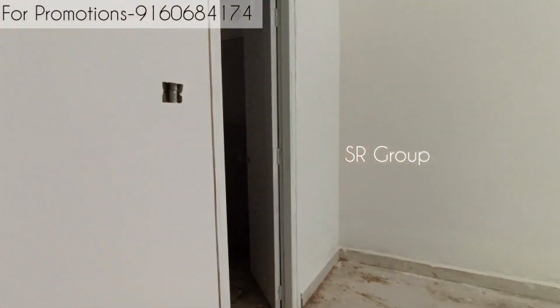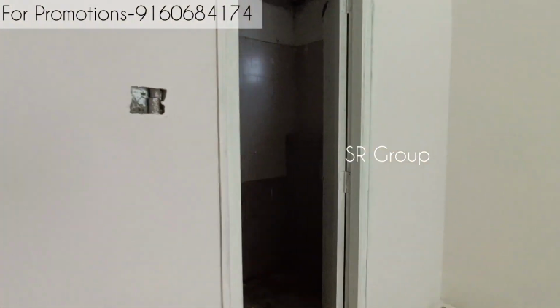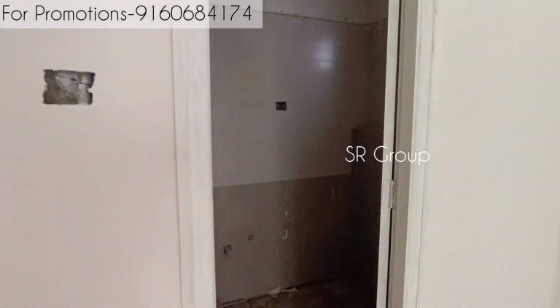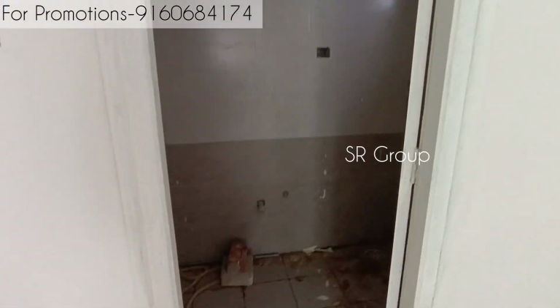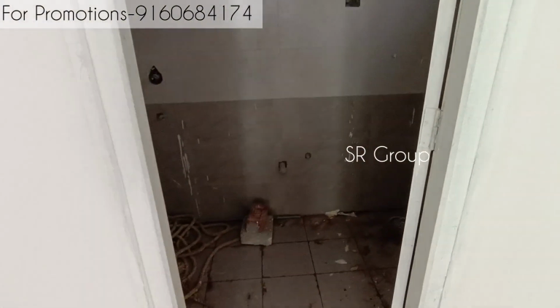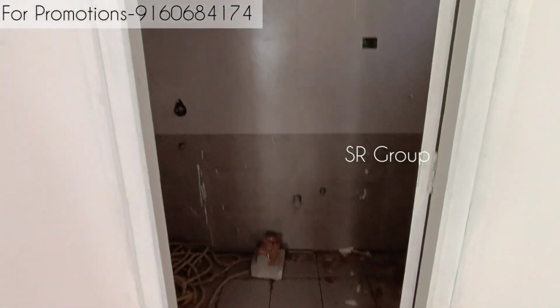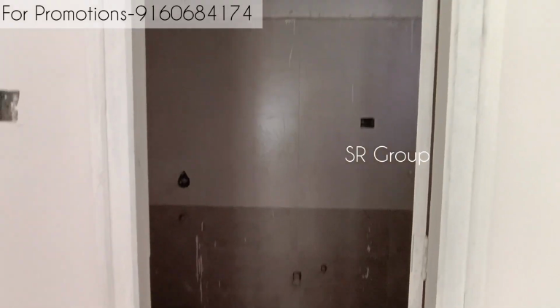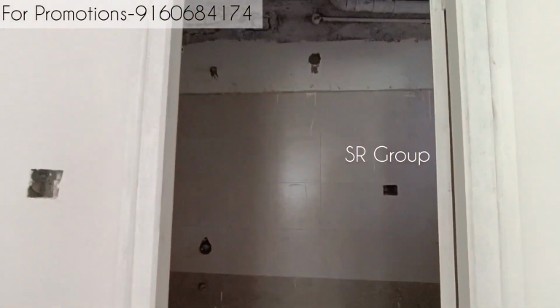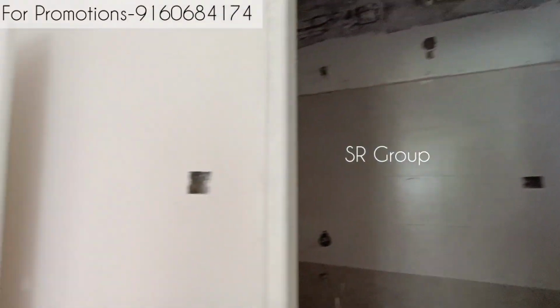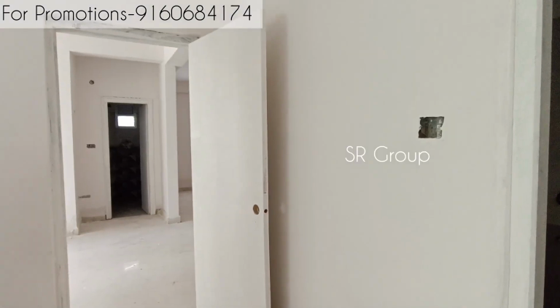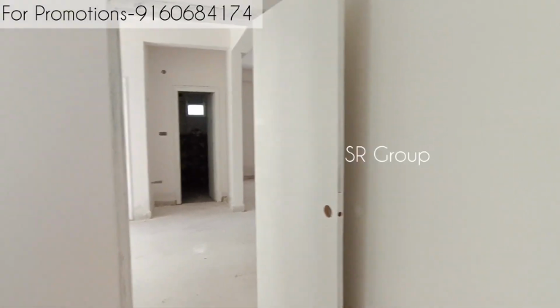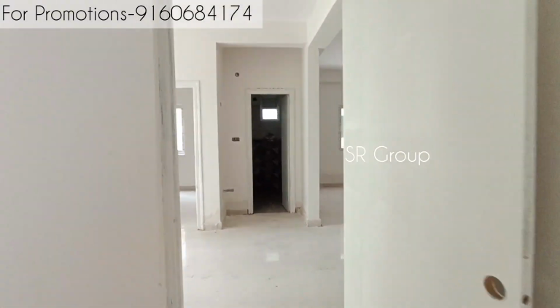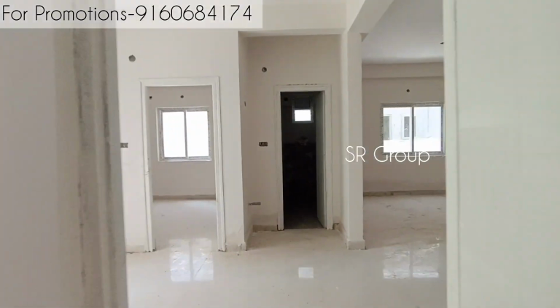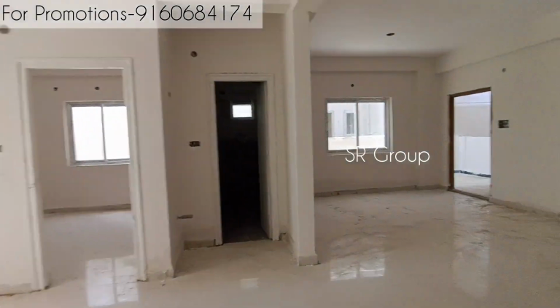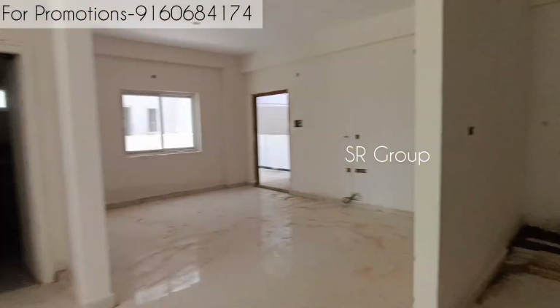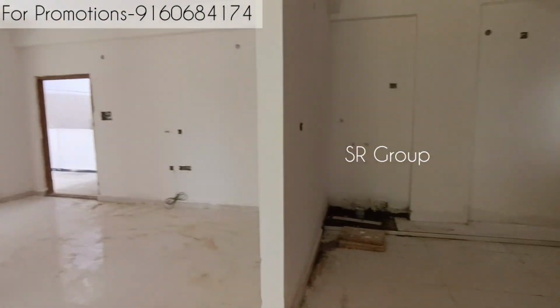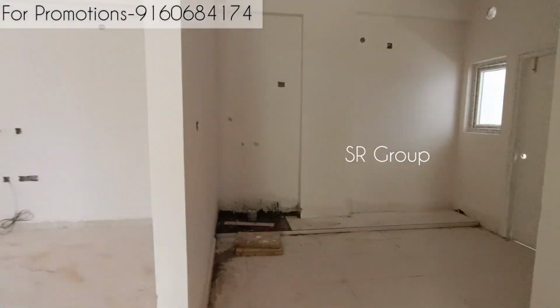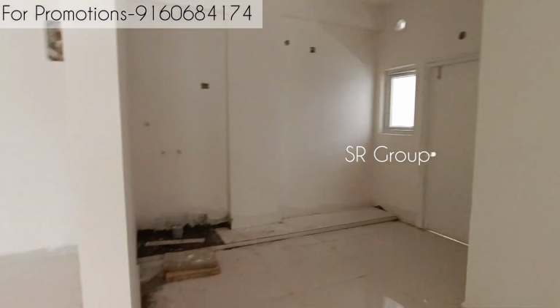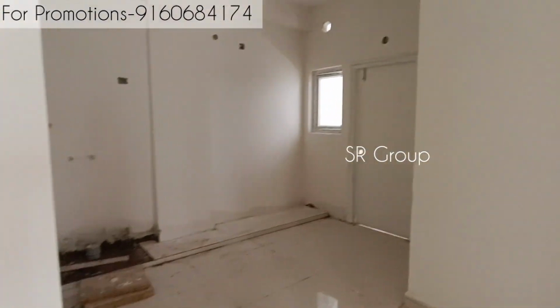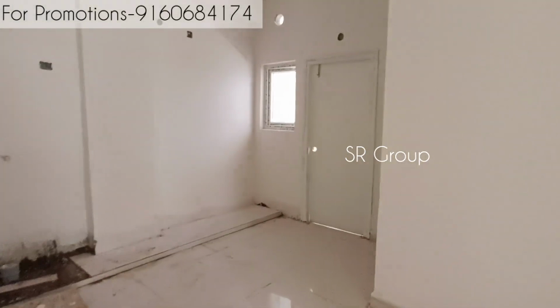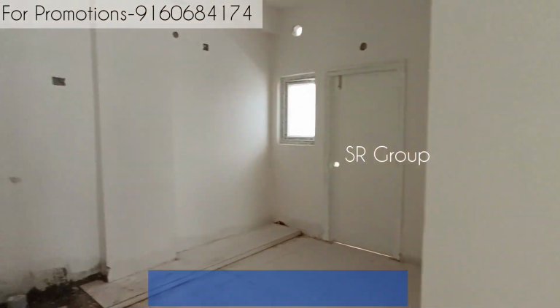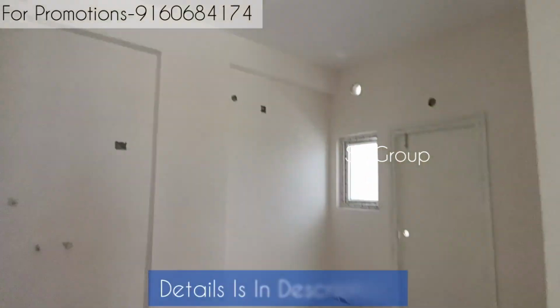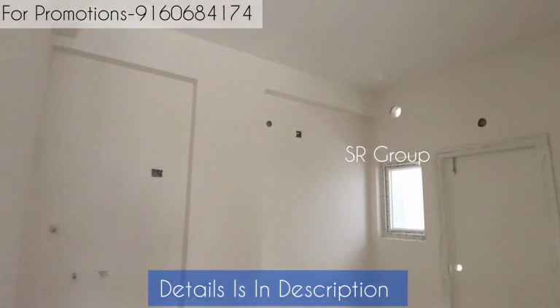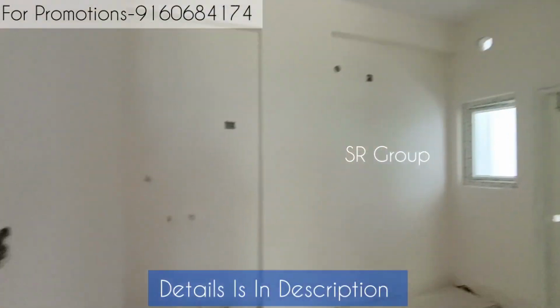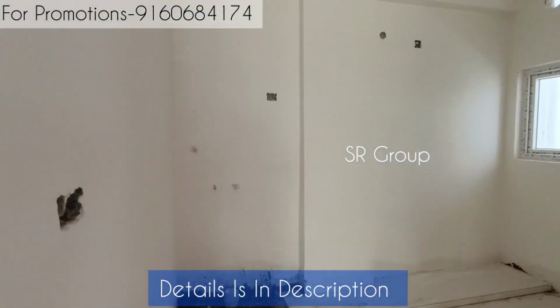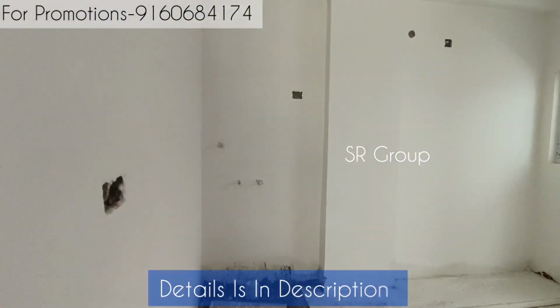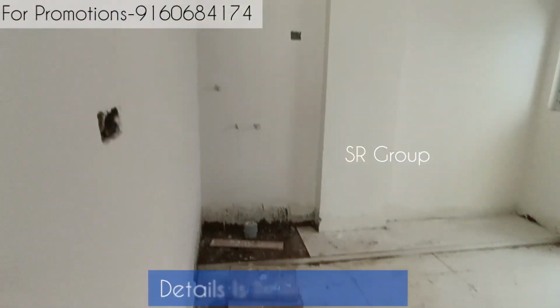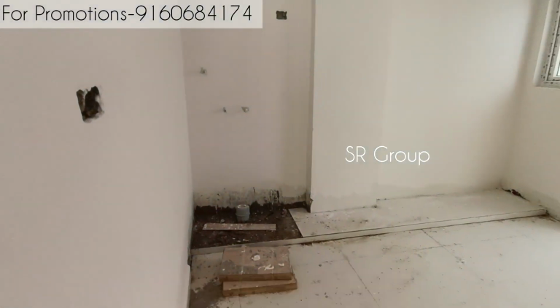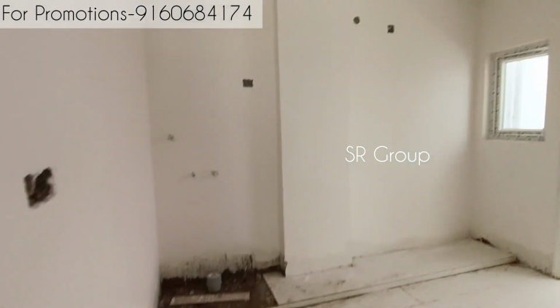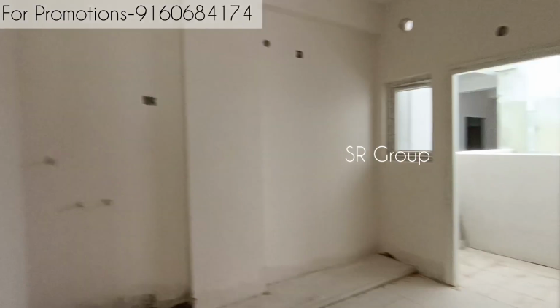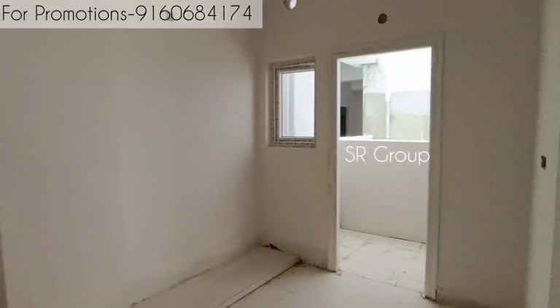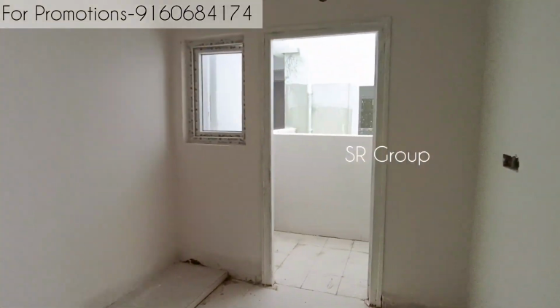2BHK sizes start from 1,205 square feet. There is also a kitchen with a utility area. You can customize and add your personal interest to your home.